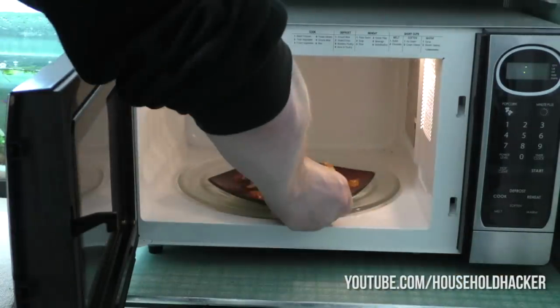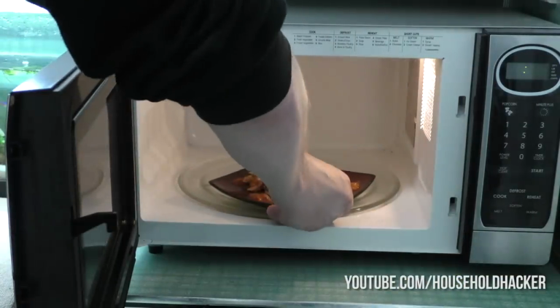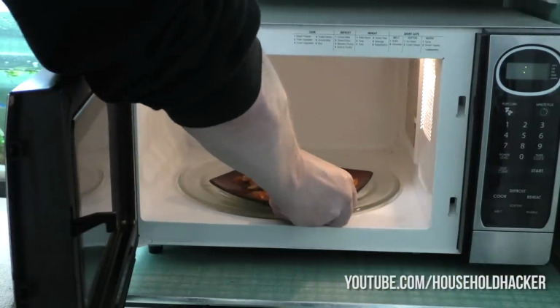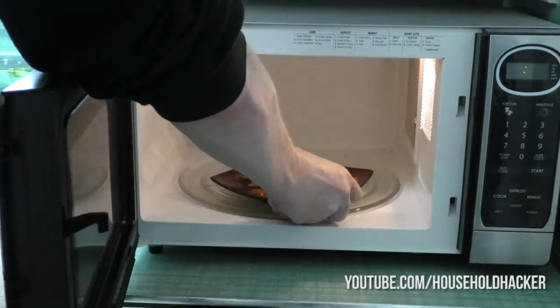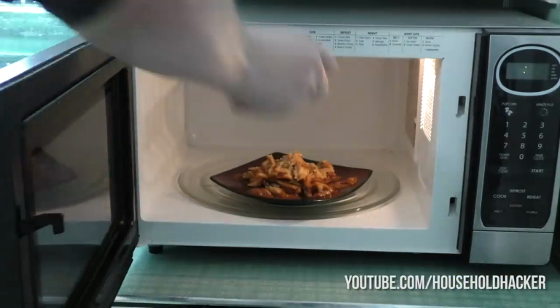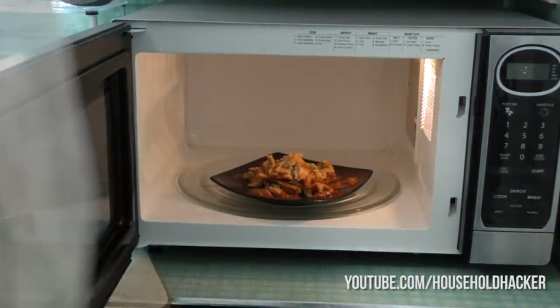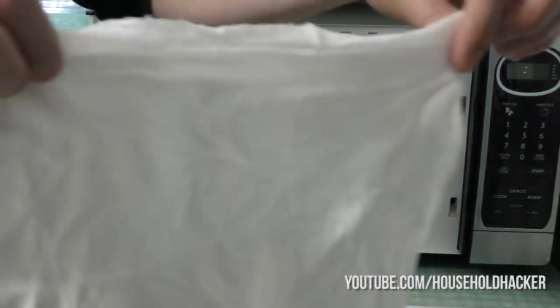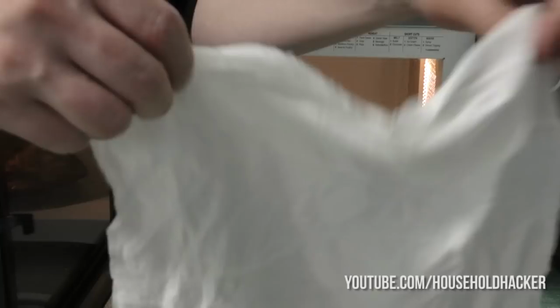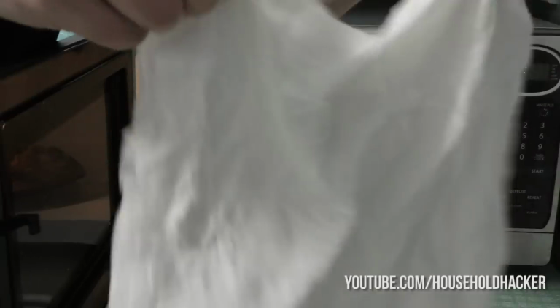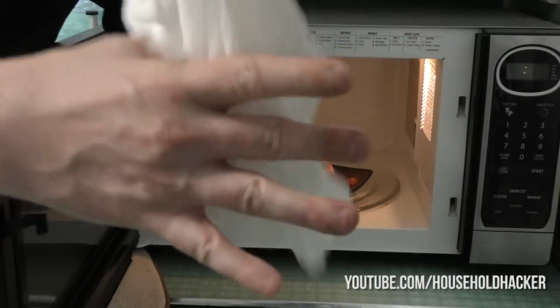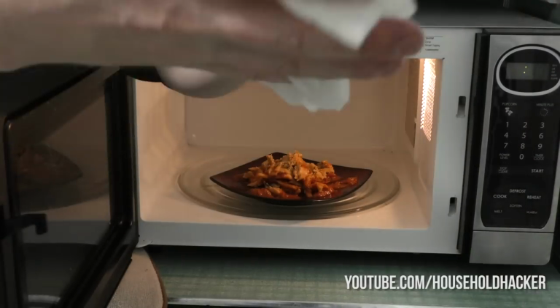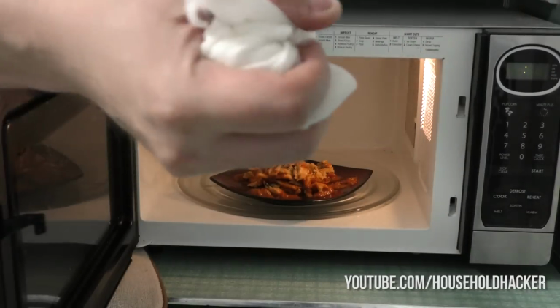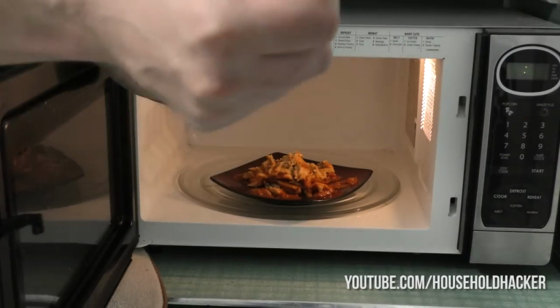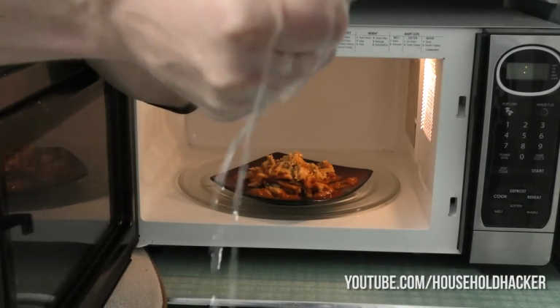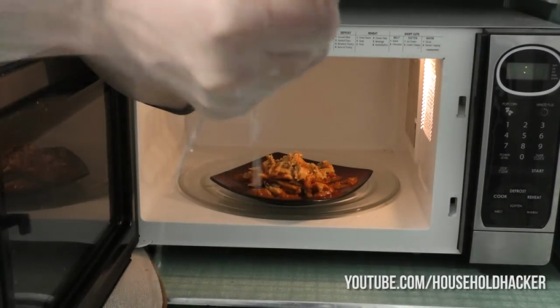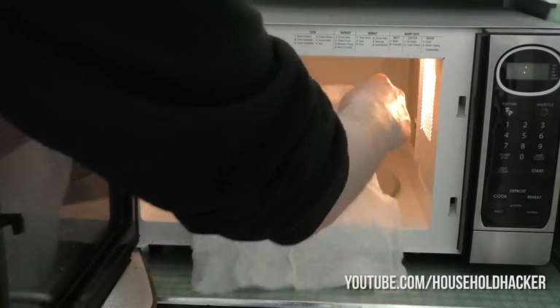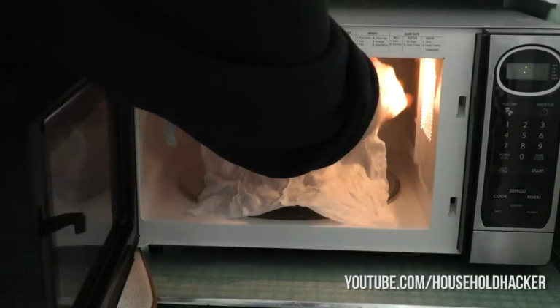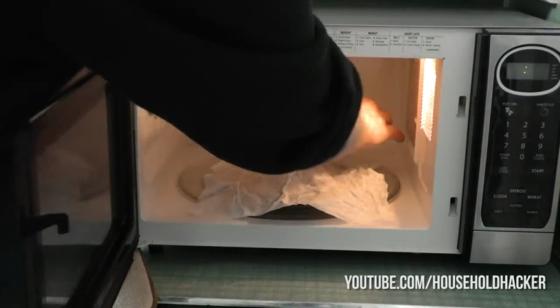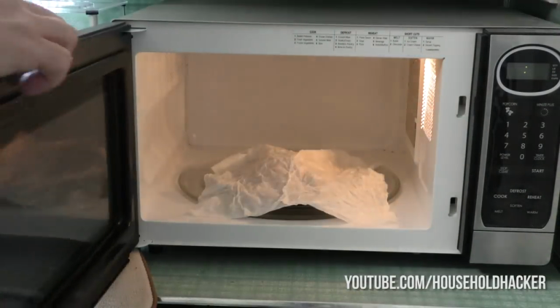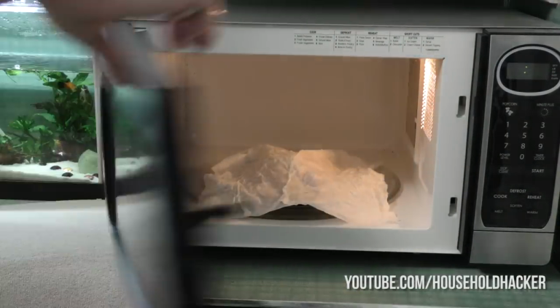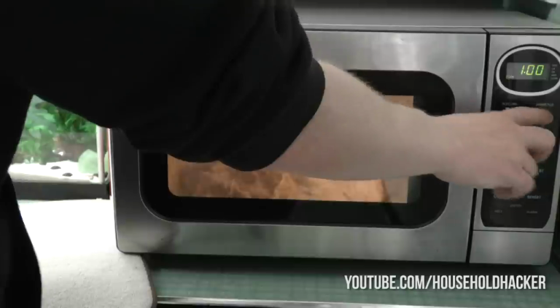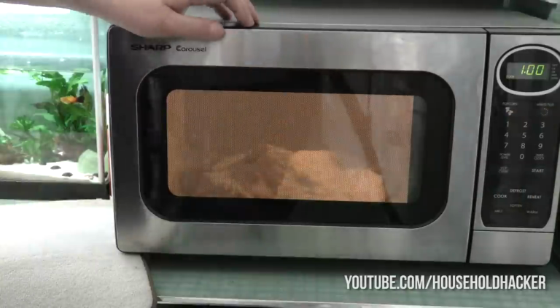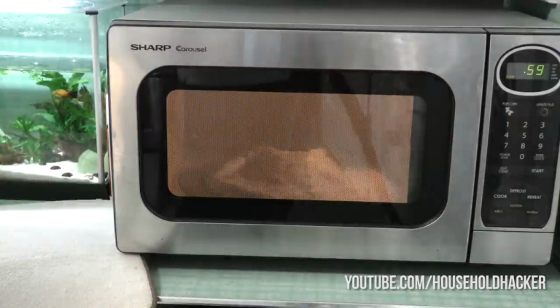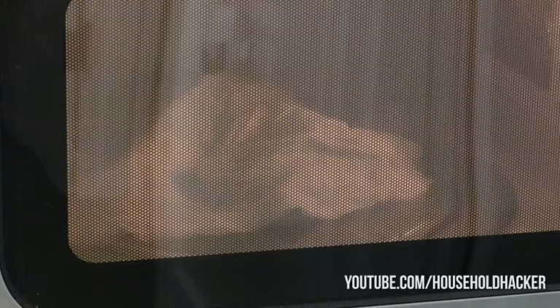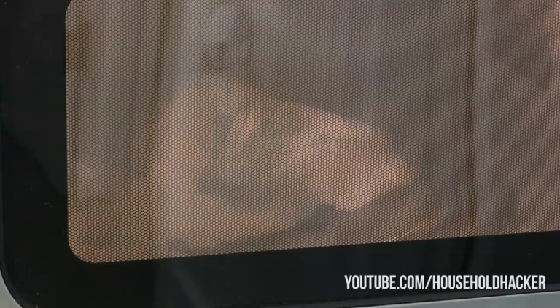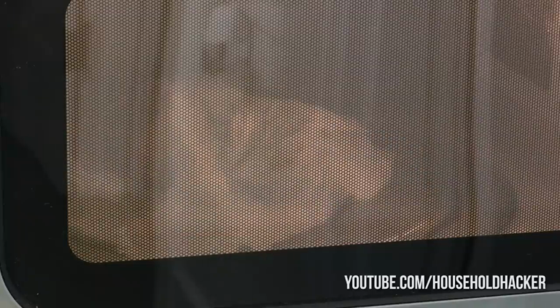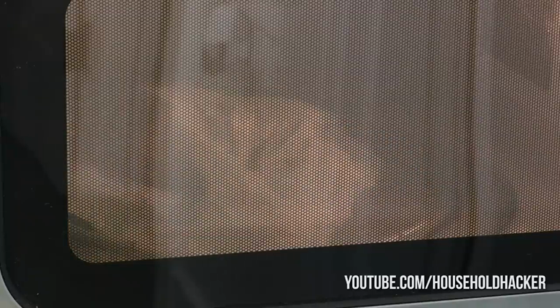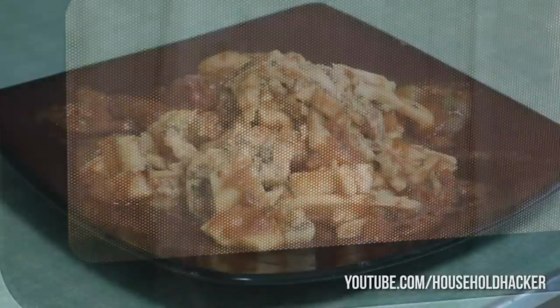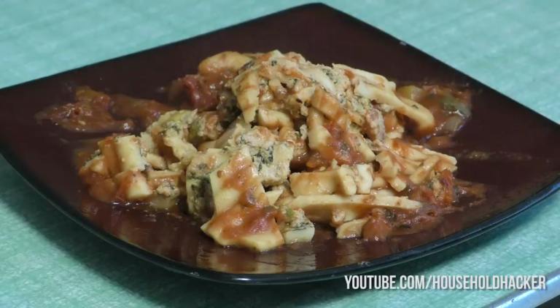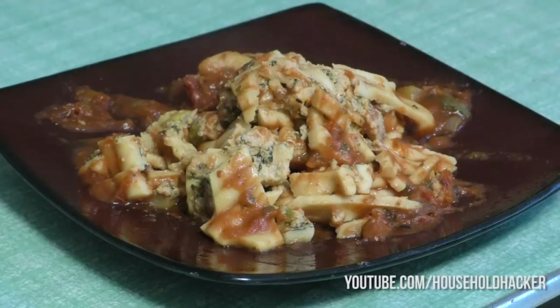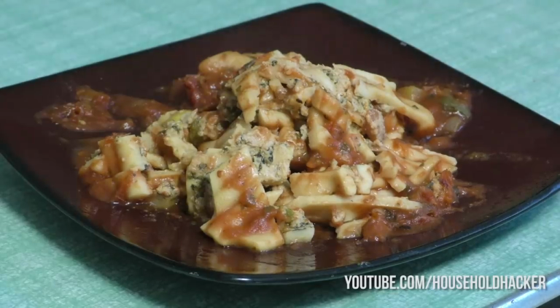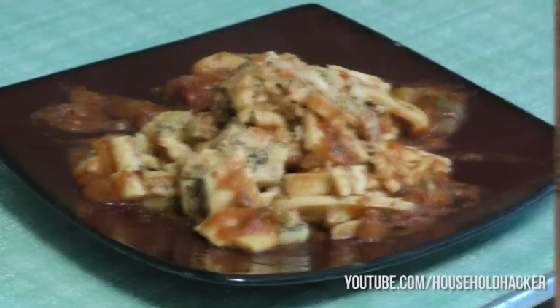Here's one more quick reheating tip. If you don't want your food getting dried out and rubbery, simply grab a wet paper towel and squeeze out the excess water. Now lay it on top of your dish and microwave as usual. The moisture will help keep the food from burning and becoming dry, and it also serves as a great way to prevent food from splattering when heated.